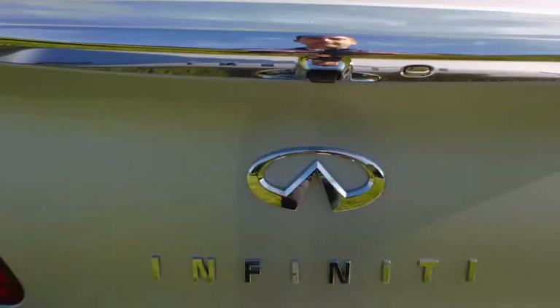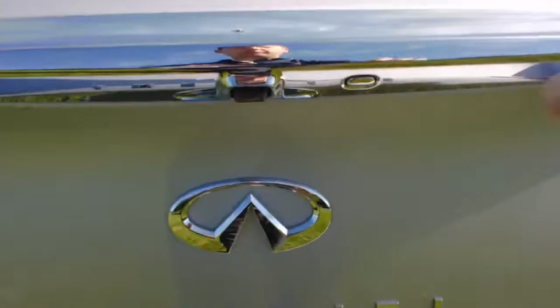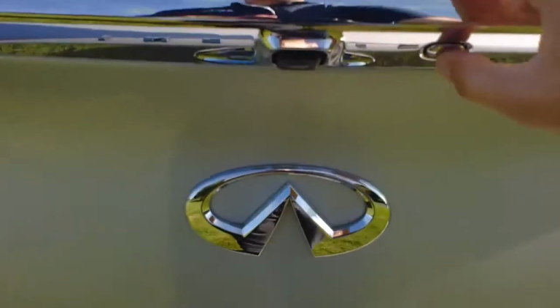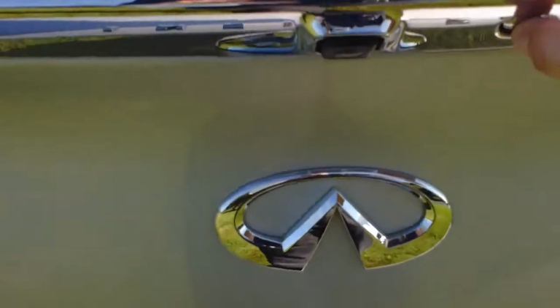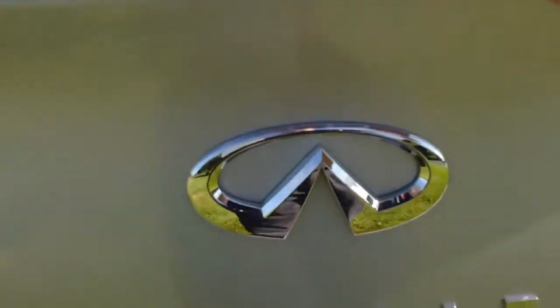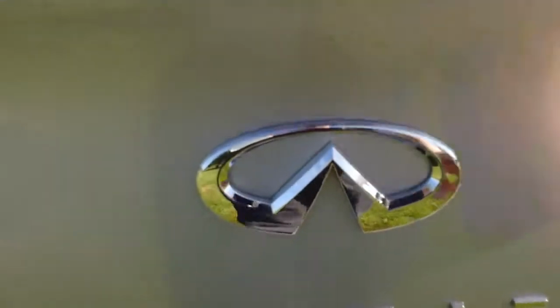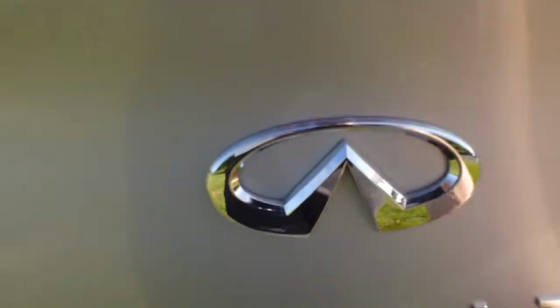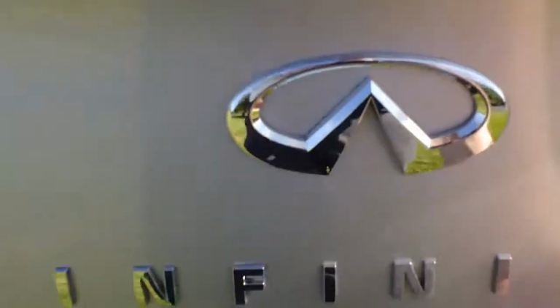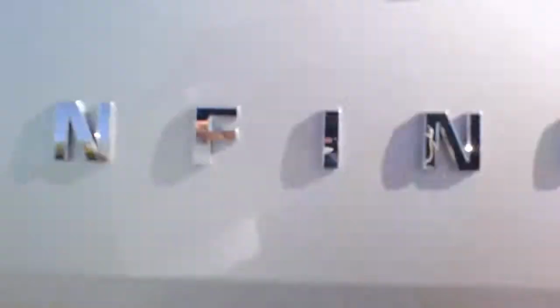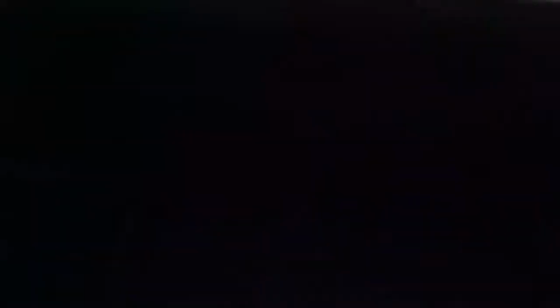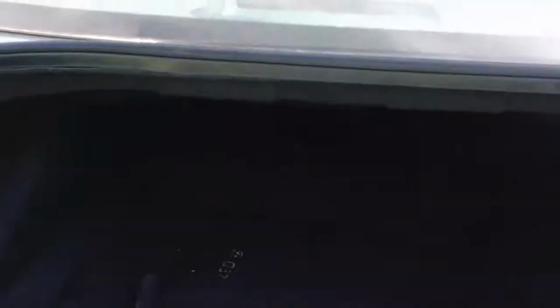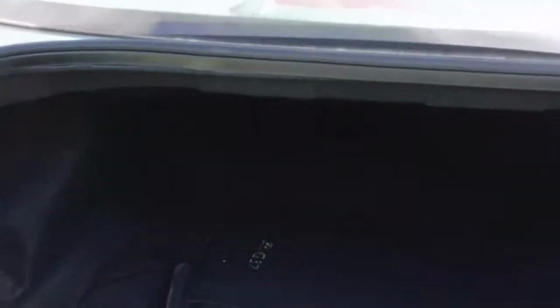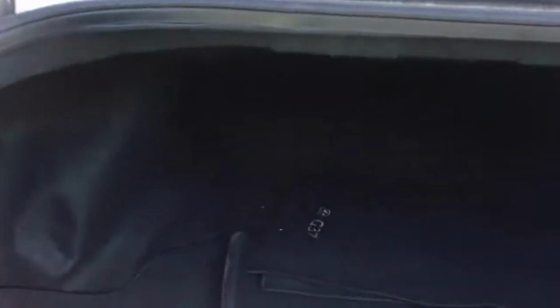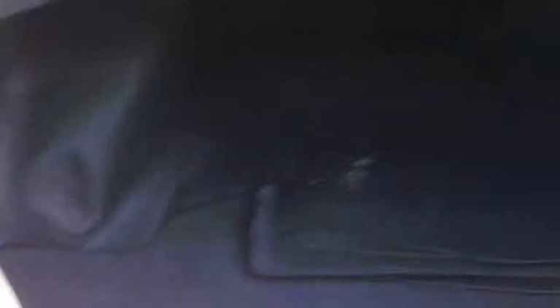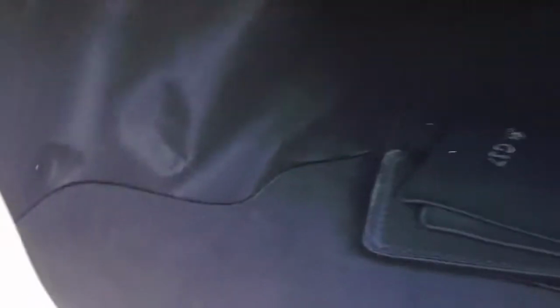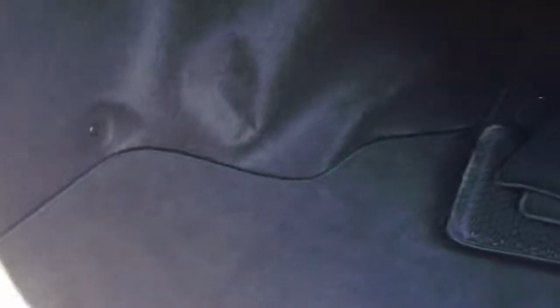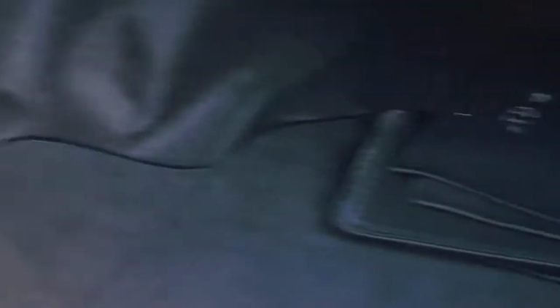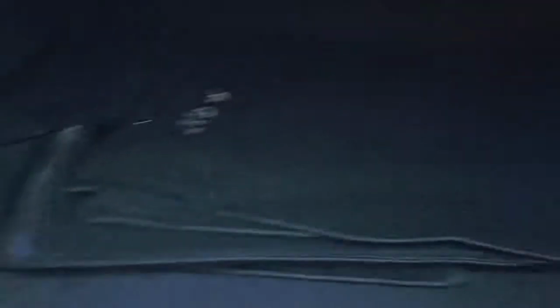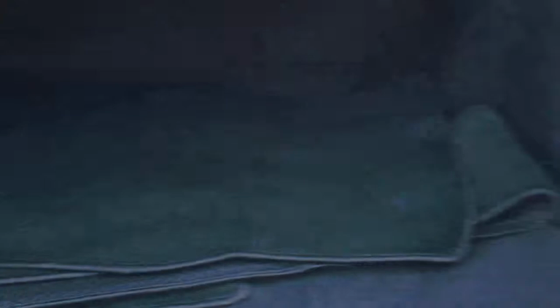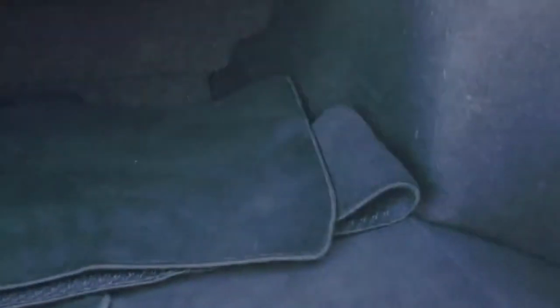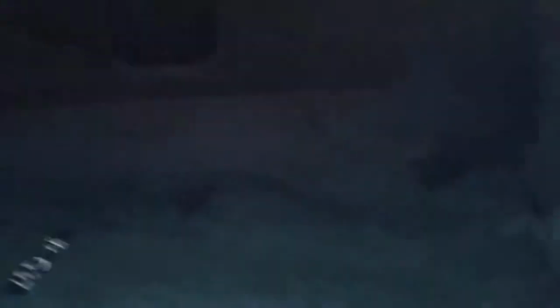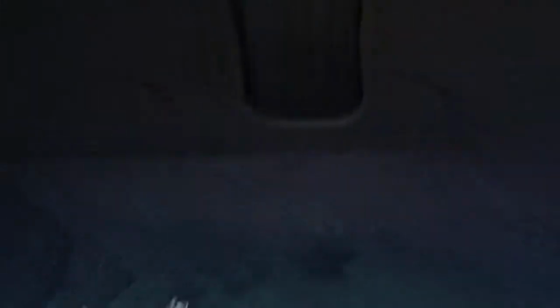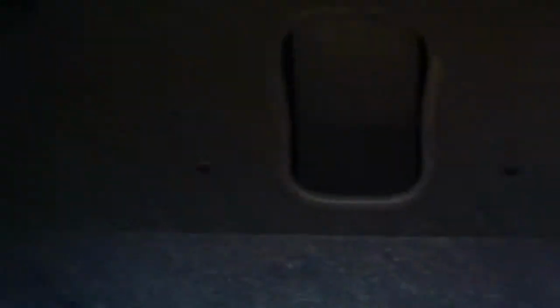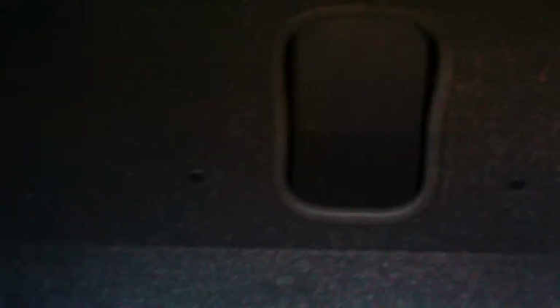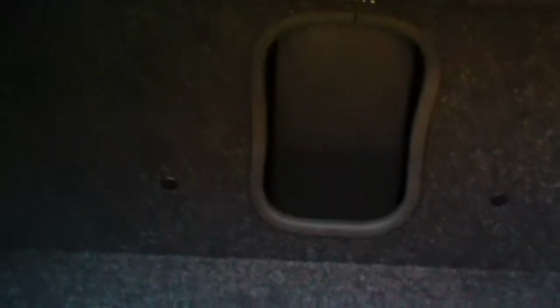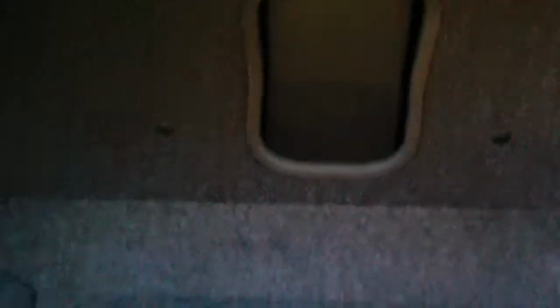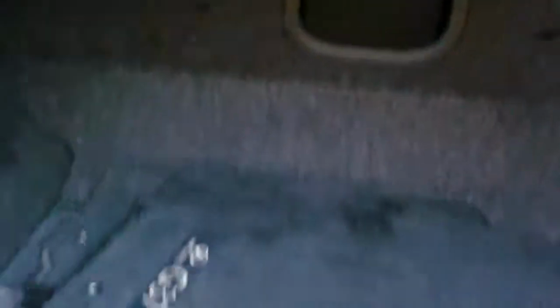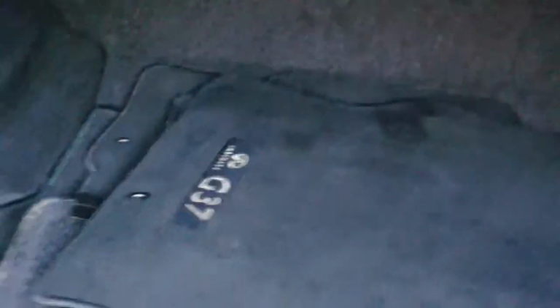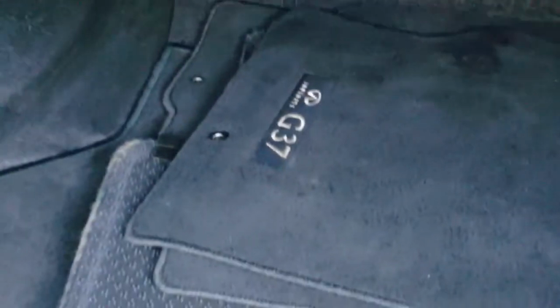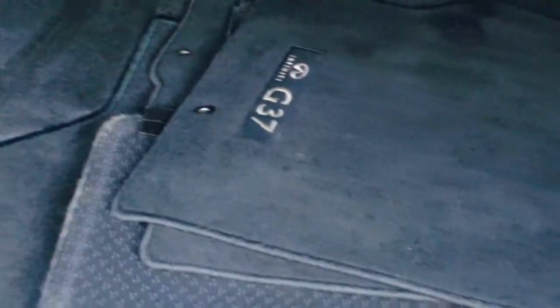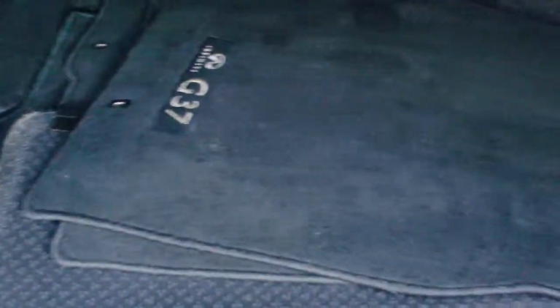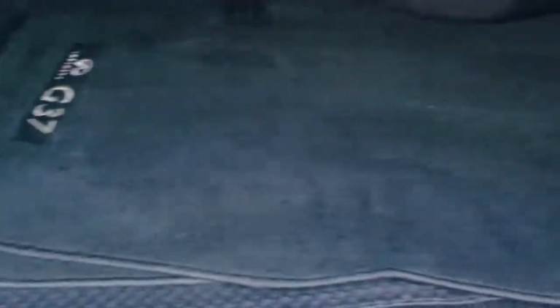Take a look in the trunk. Nice big trunk area there. It does have the pass-through in the center, and you can see your original floor mats as well.